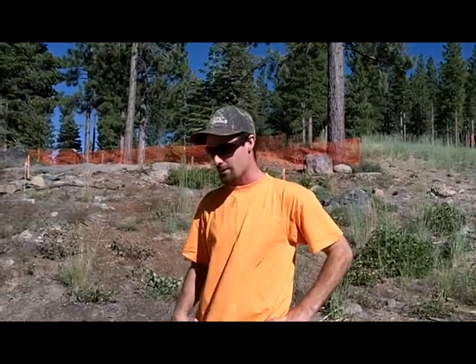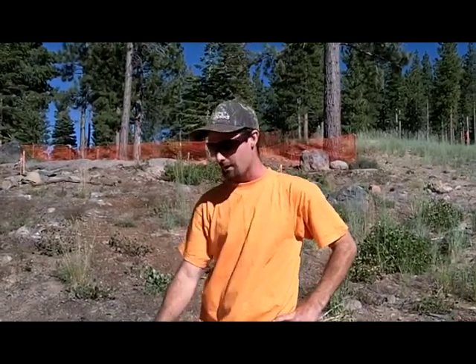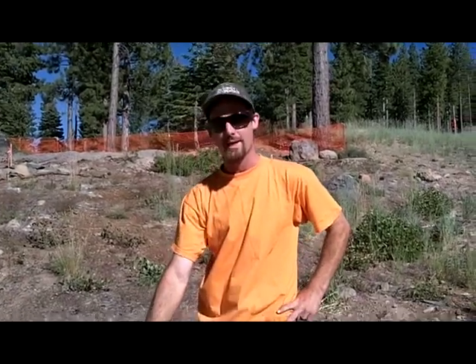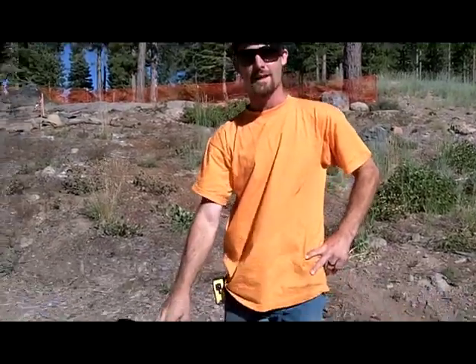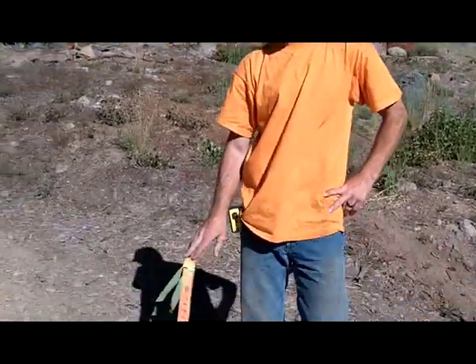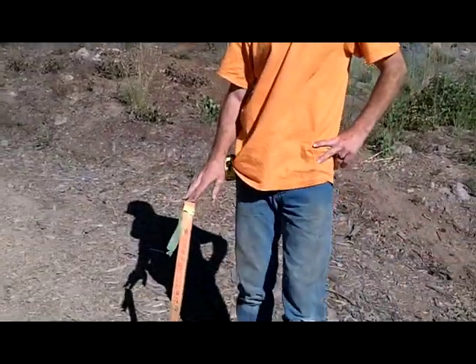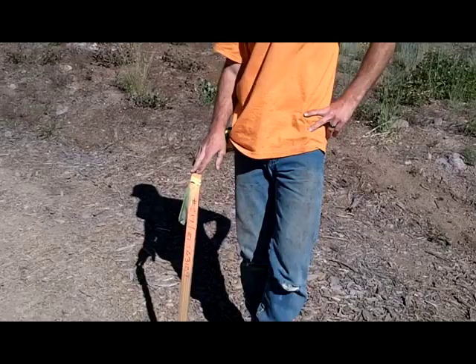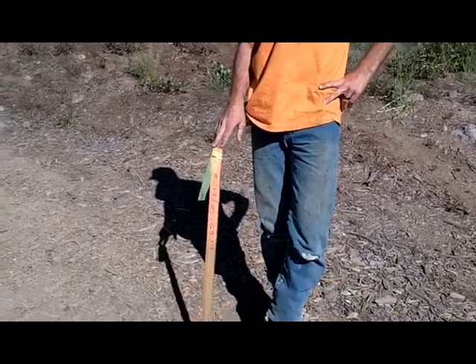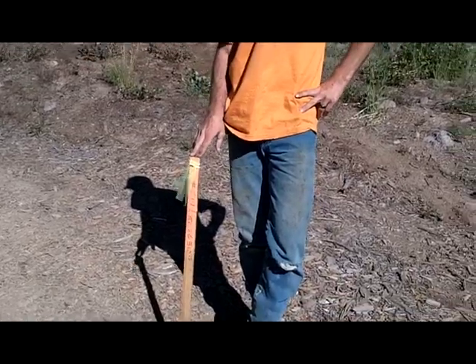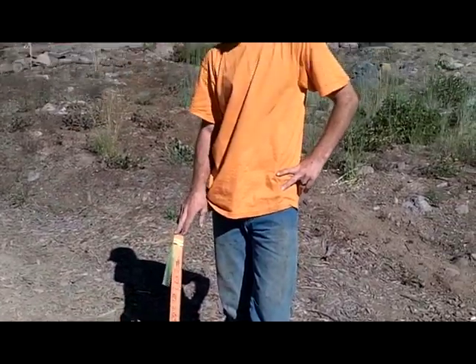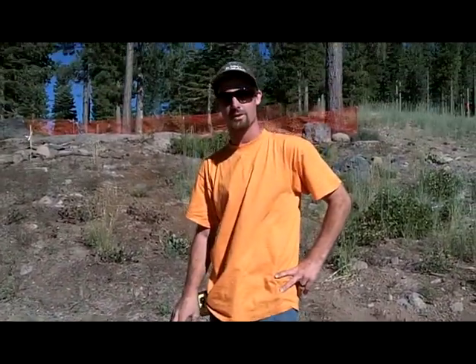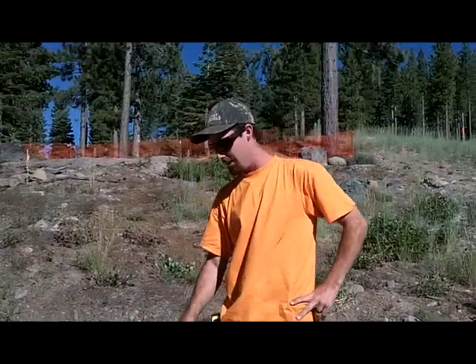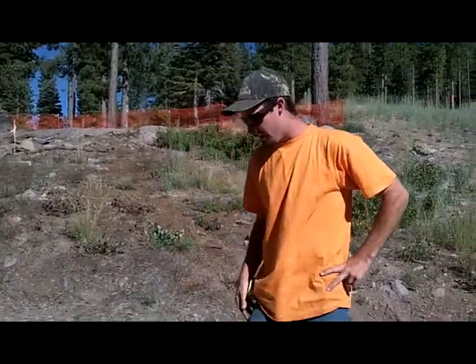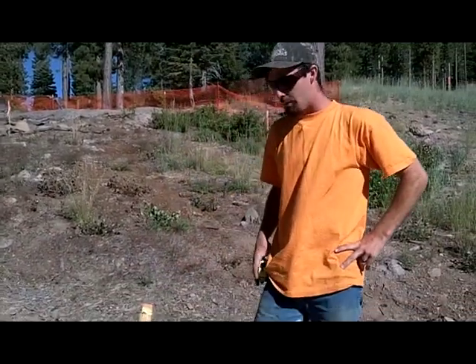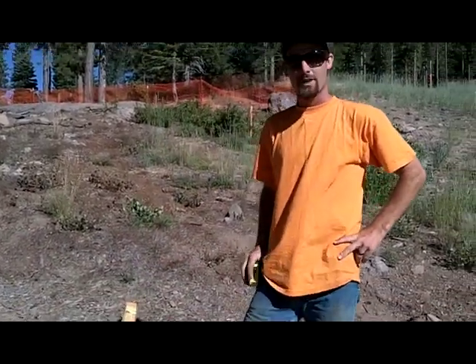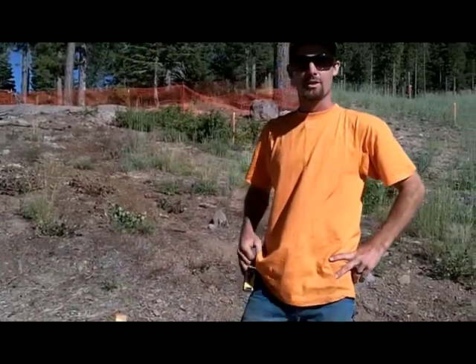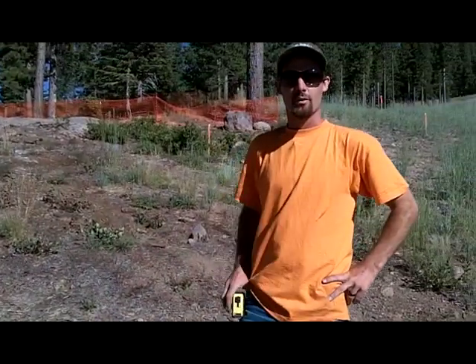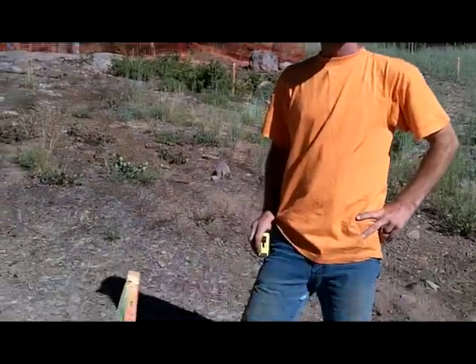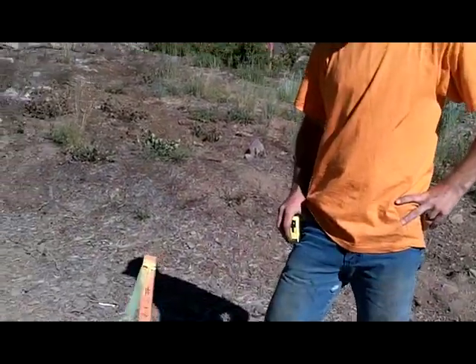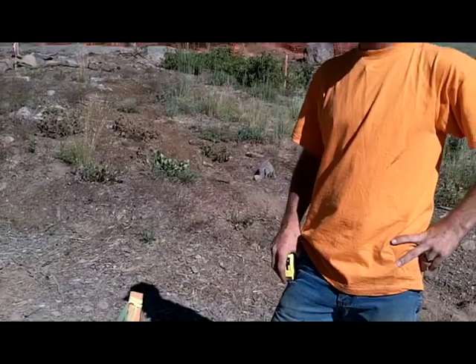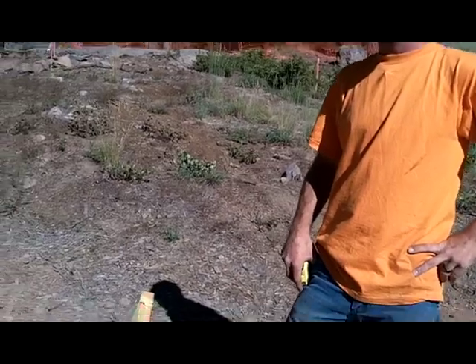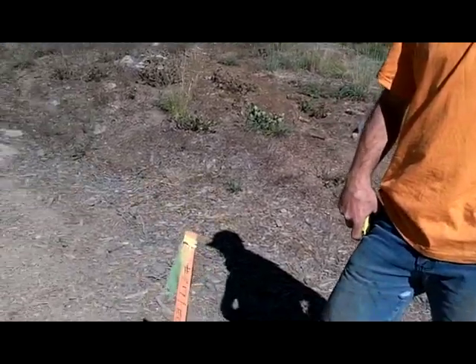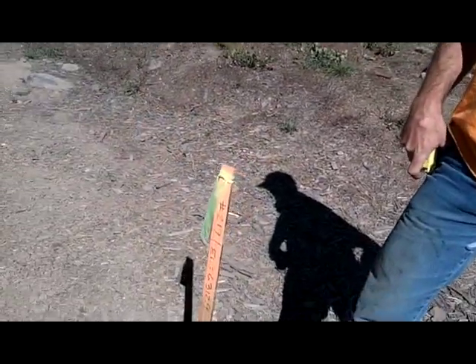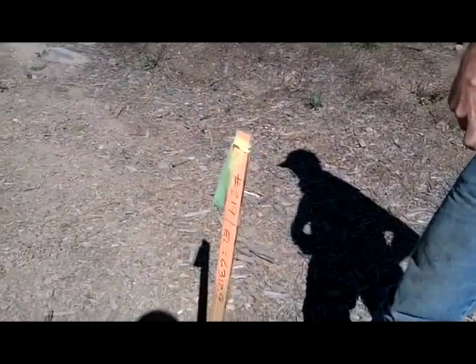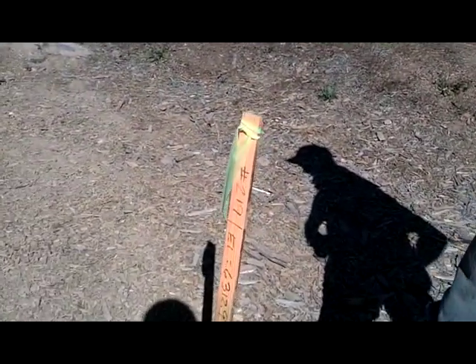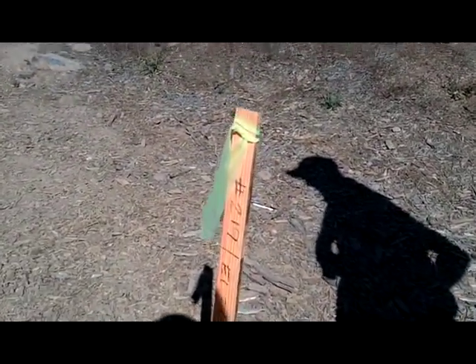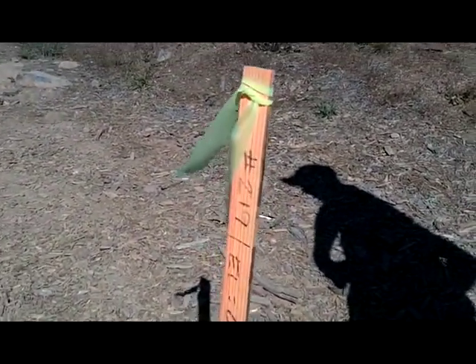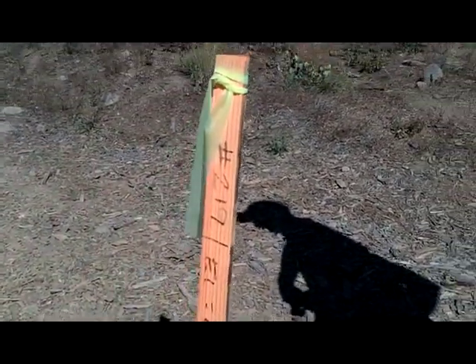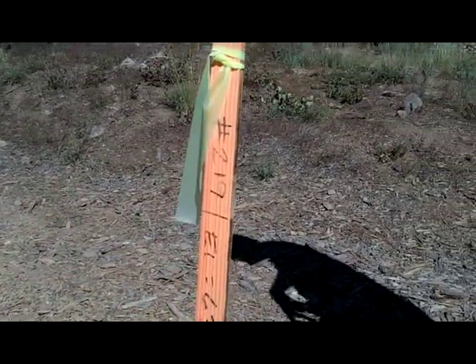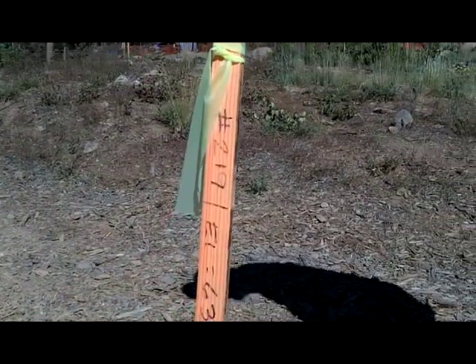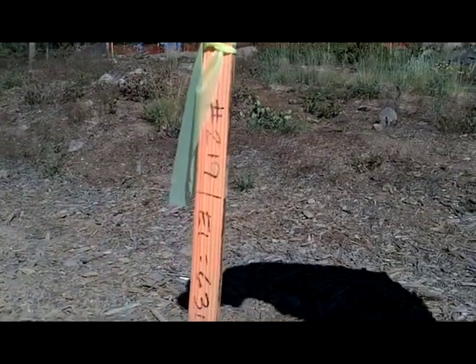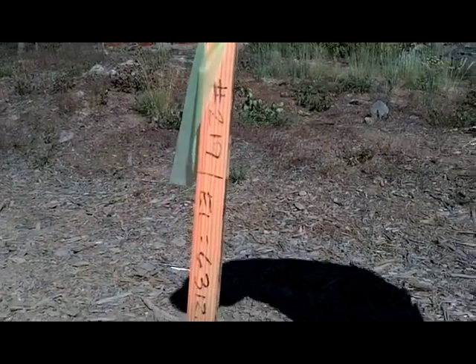We're going to talk about grading stakes. It's the first step you want to take to learning excavation. They're important because they show grades, they show cuts, they show fills, they show where everything's going to be on the job site according to the plans.